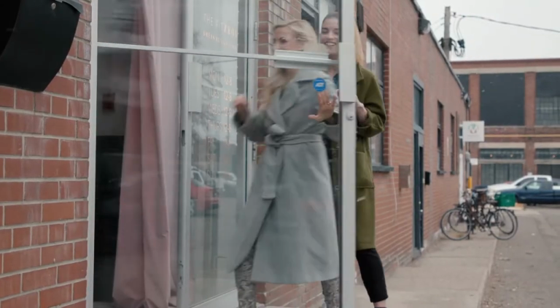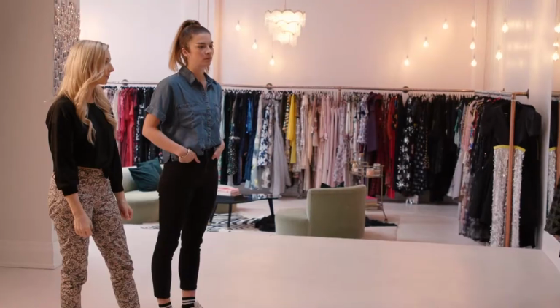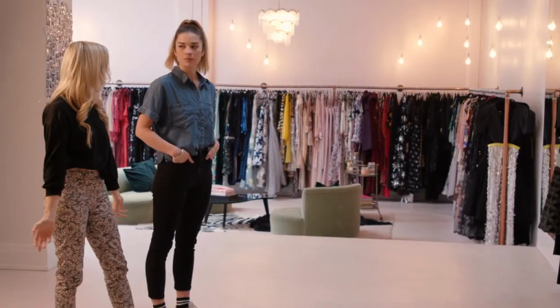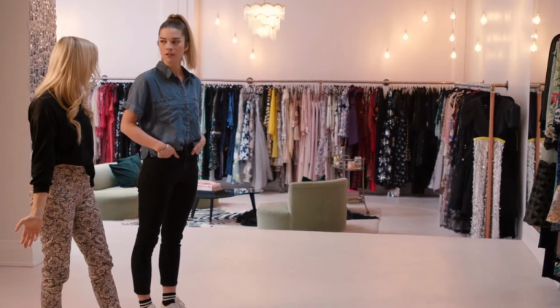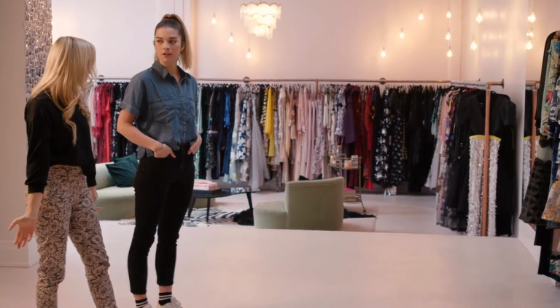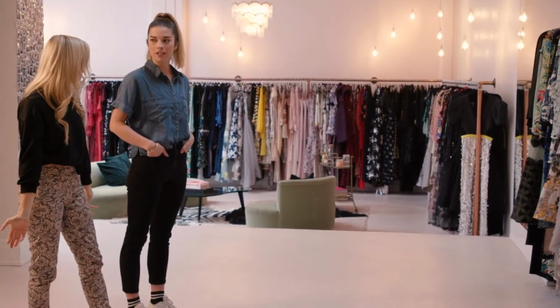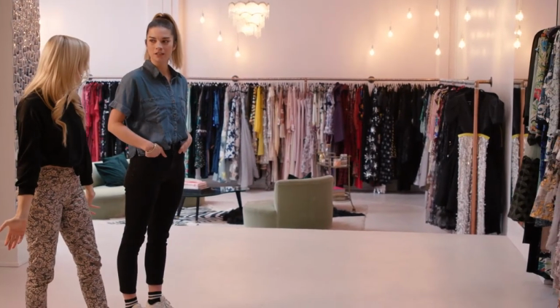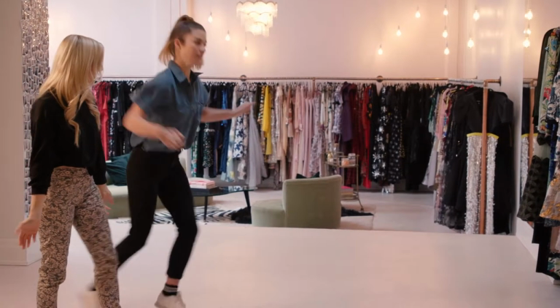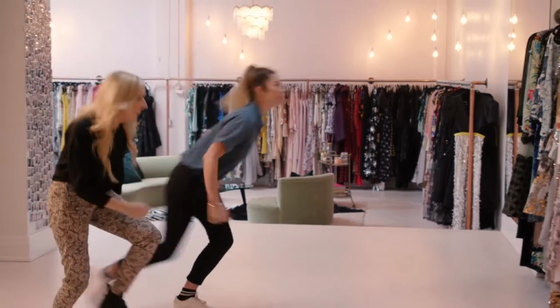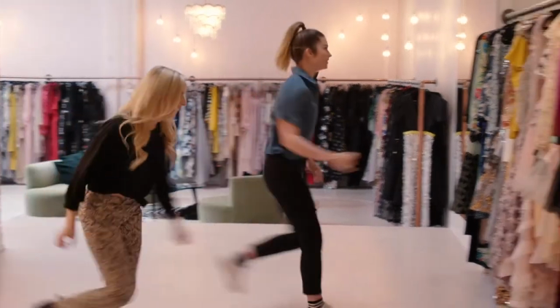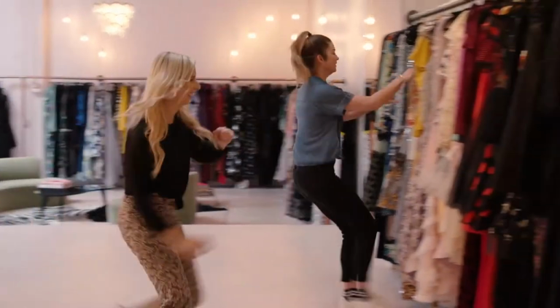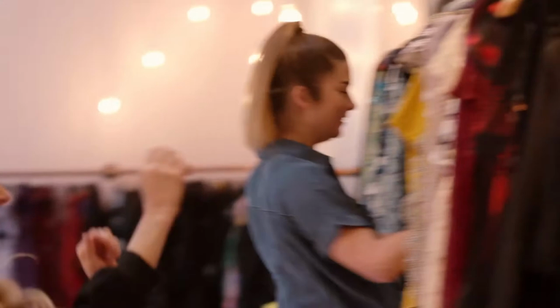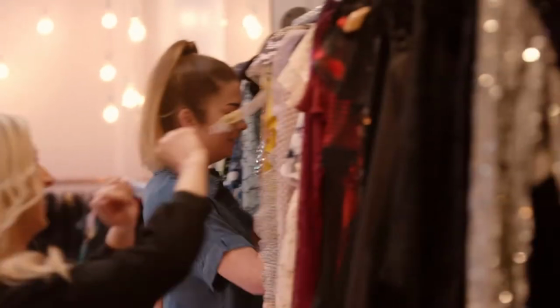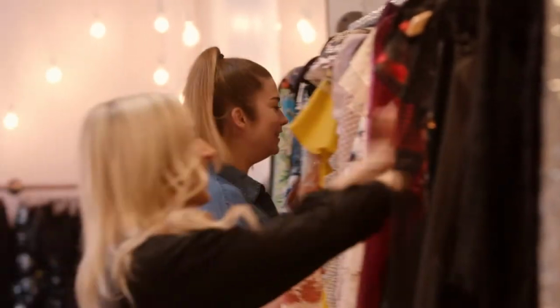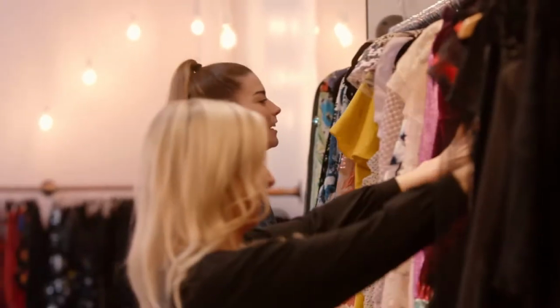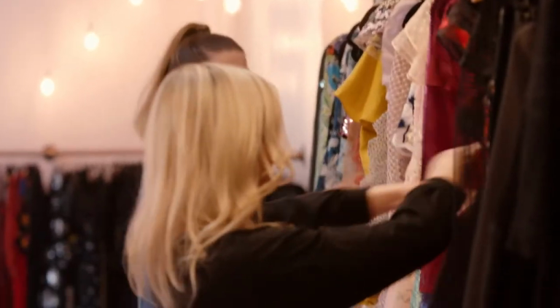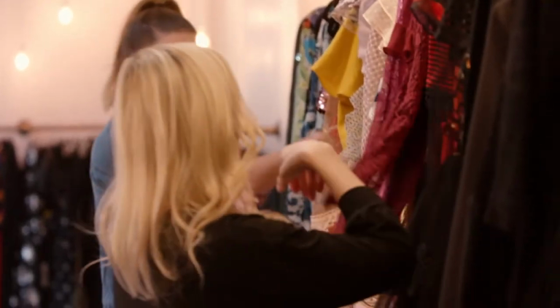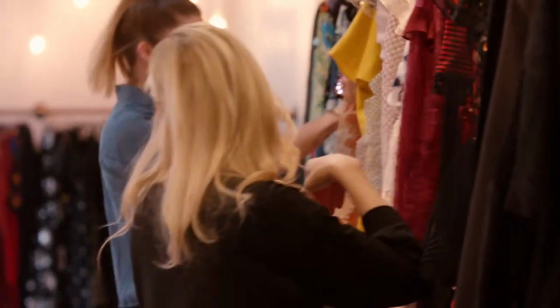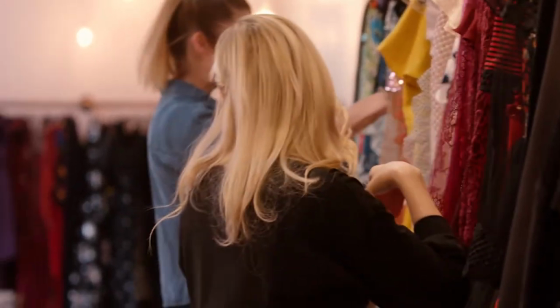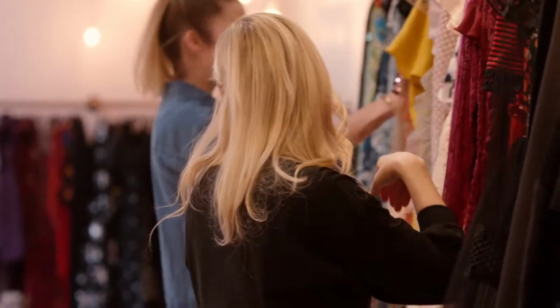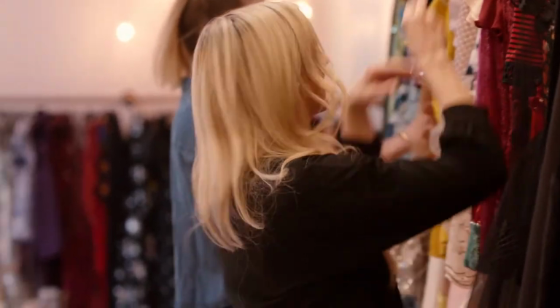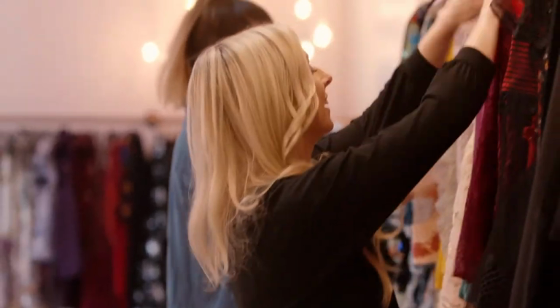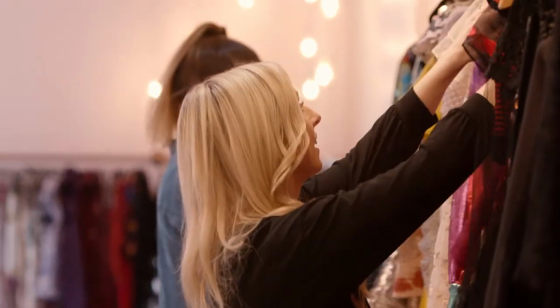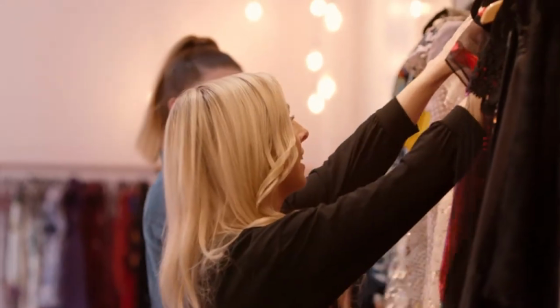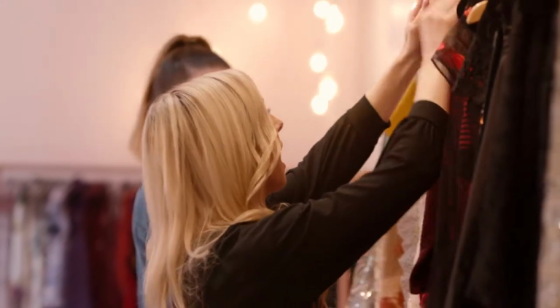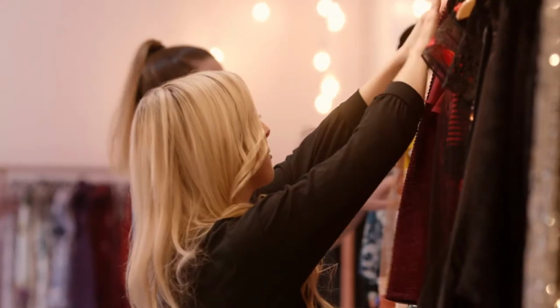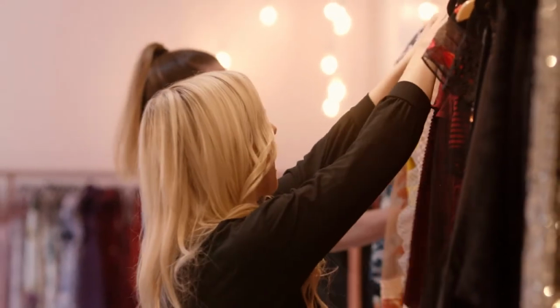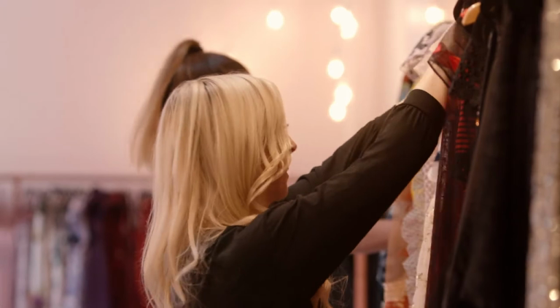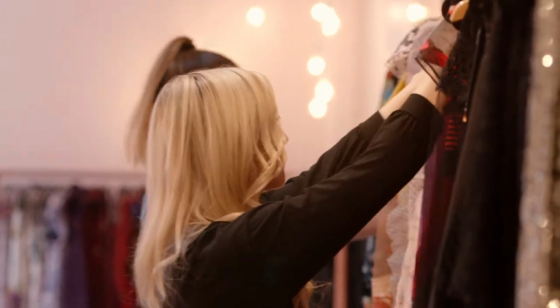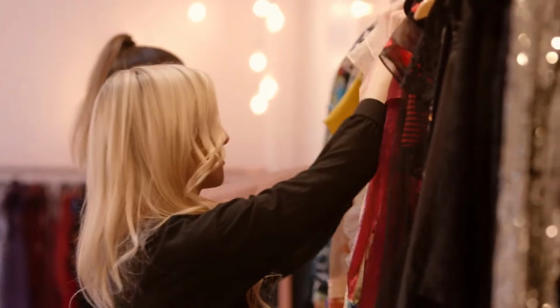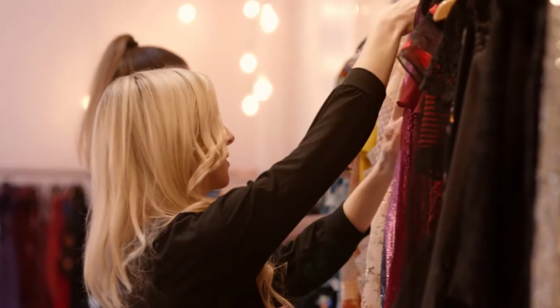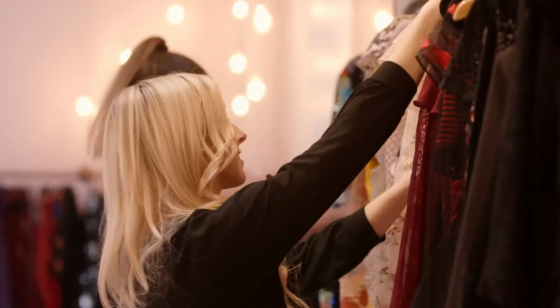But dress renting isn't just for the red carpet. It's also a more affordable option for all those summer weddings and work functions you have coming up. Annie and I are going to see how many looks we can find for under $100.